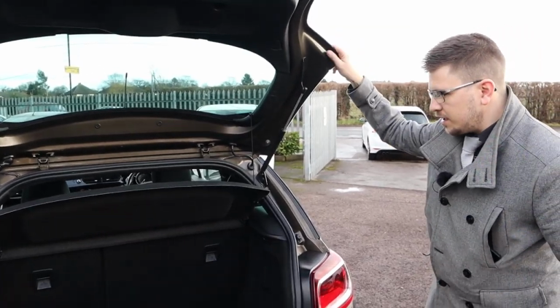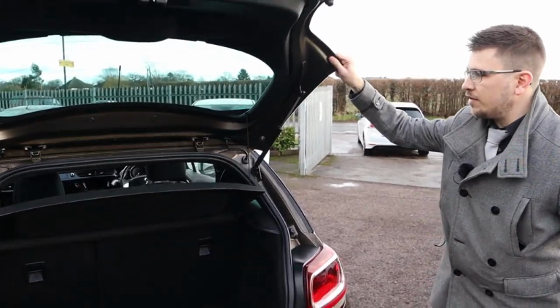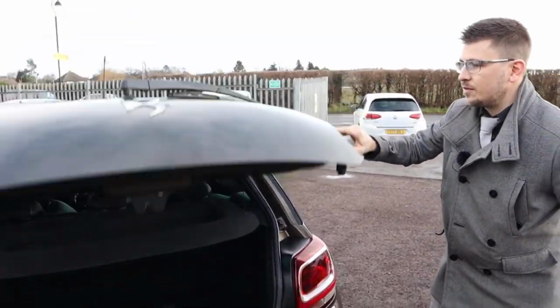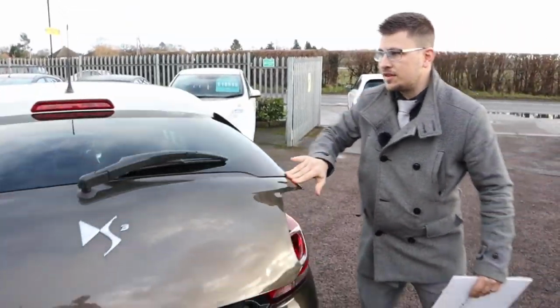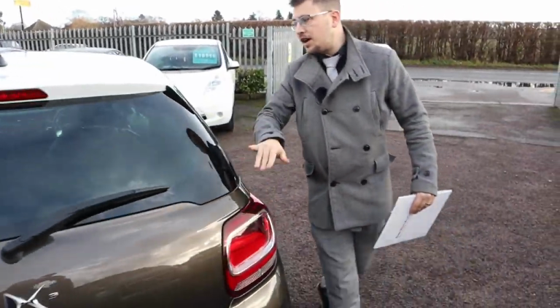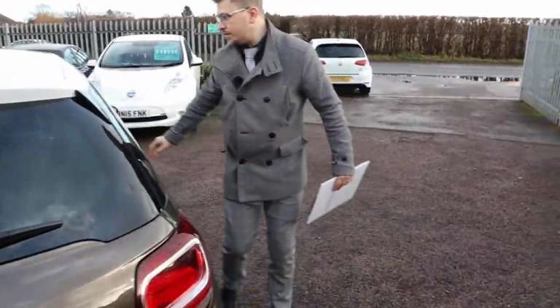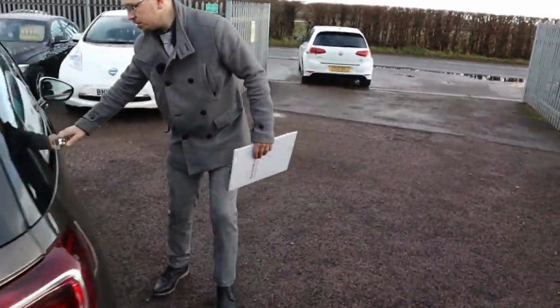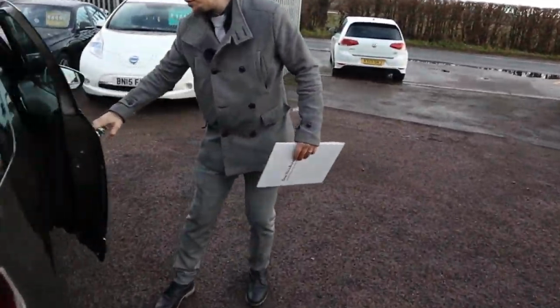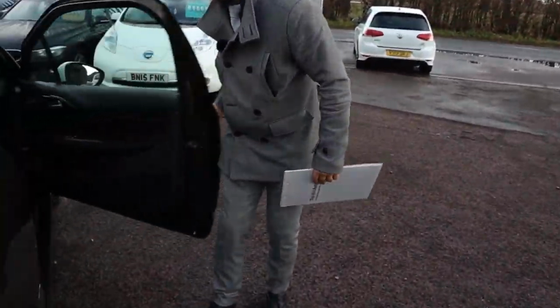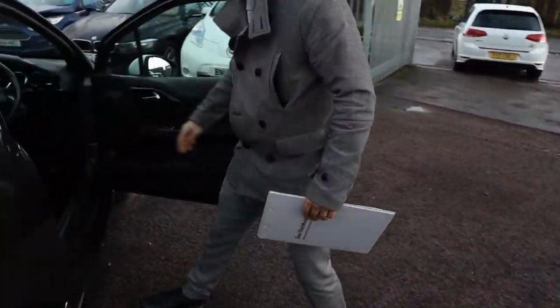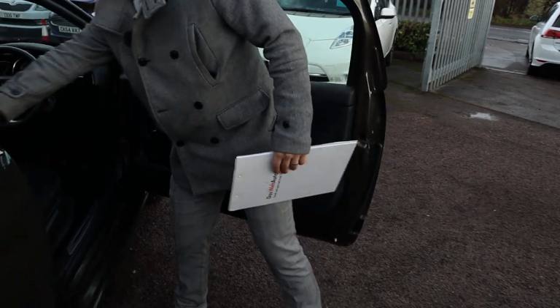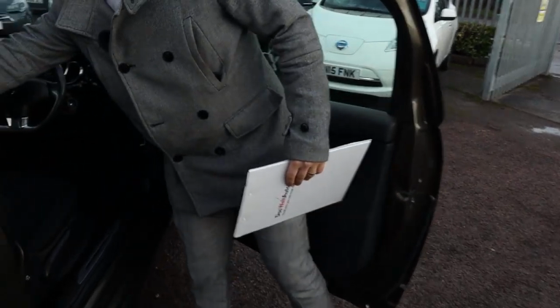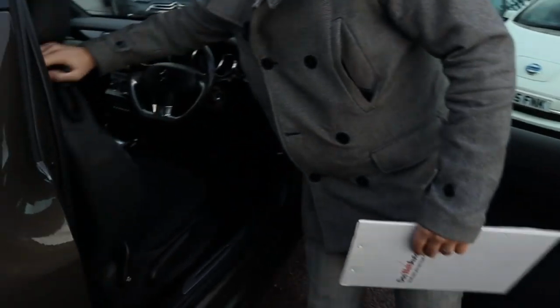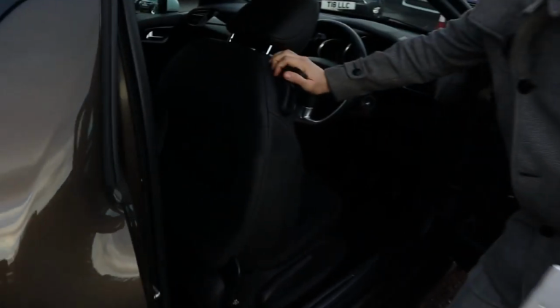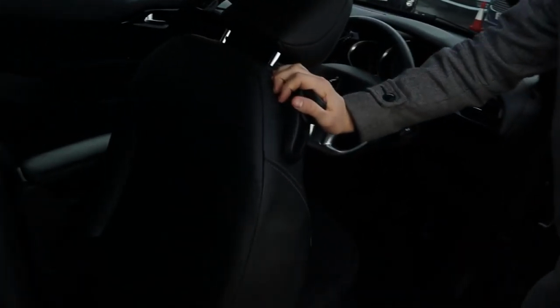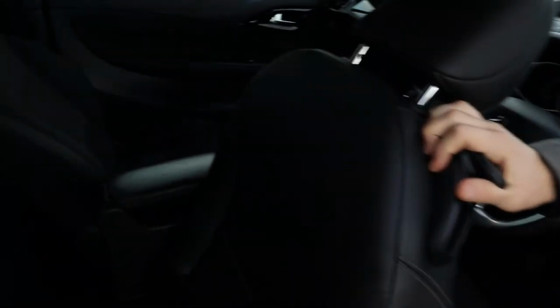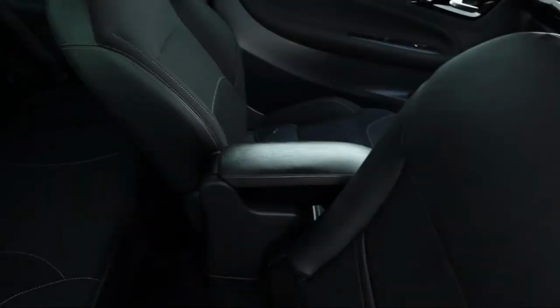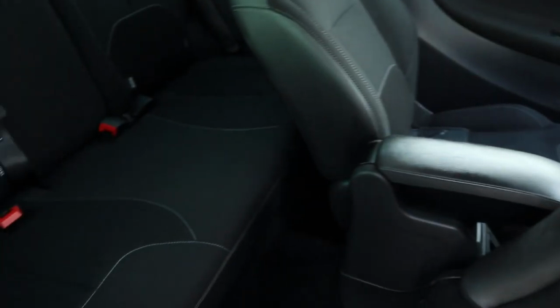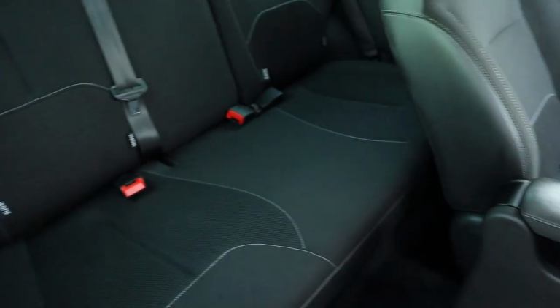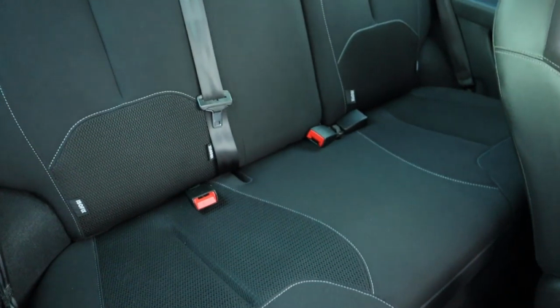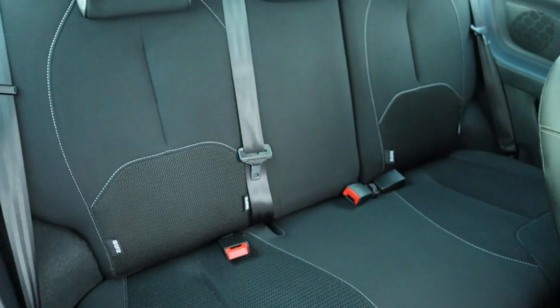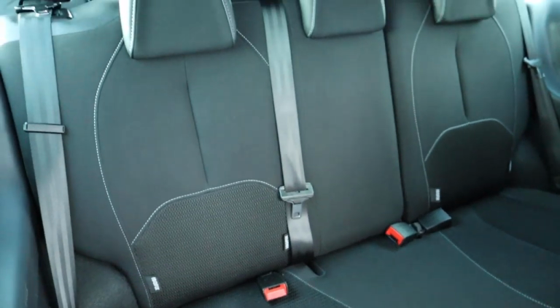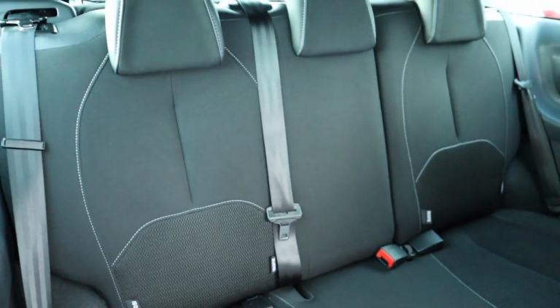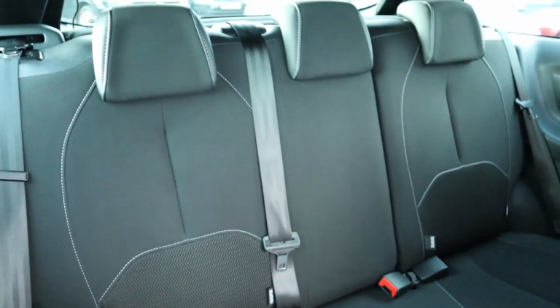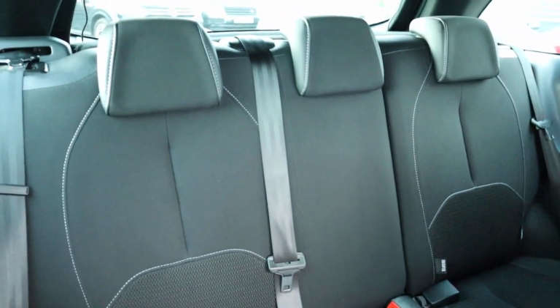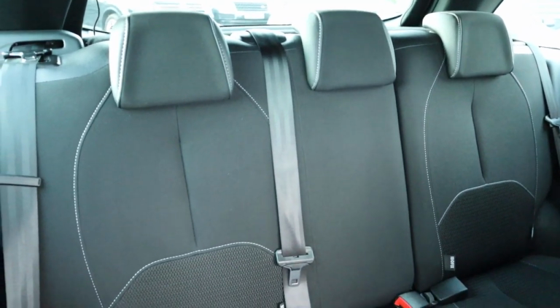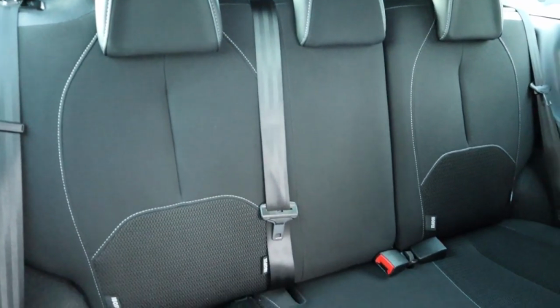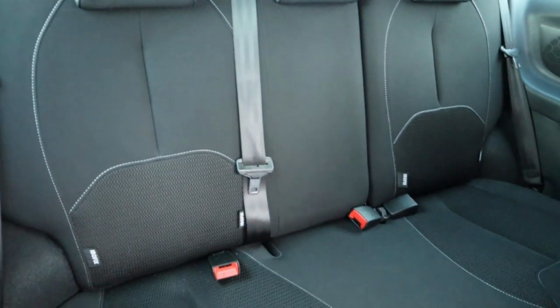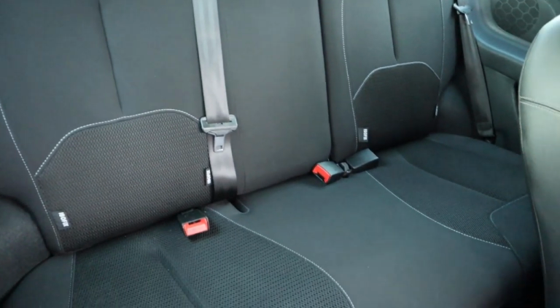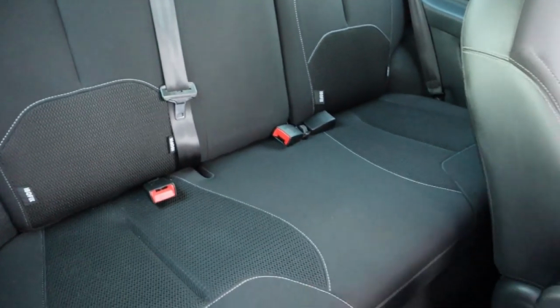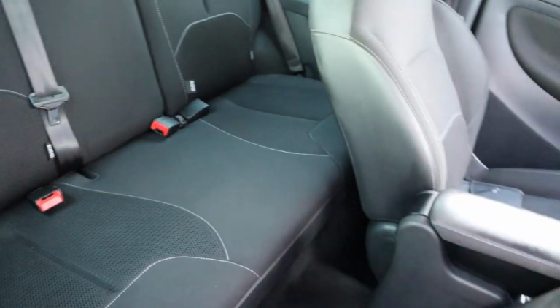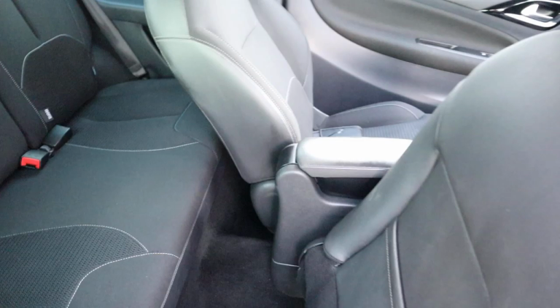My favourite part of this car is coming up in just a moment. The interior of this car is just absolutely beautiful — it's got a two-tone finish with that white stitching as well. Really is lovely.